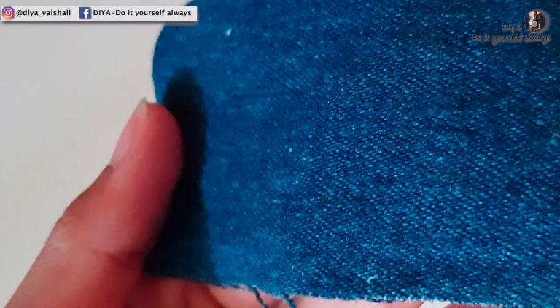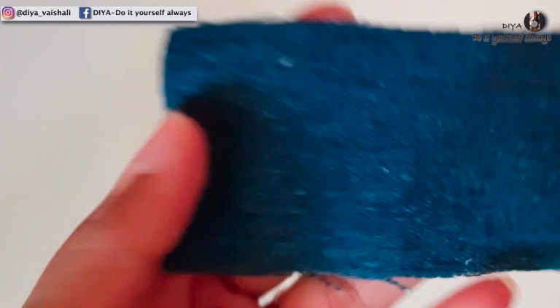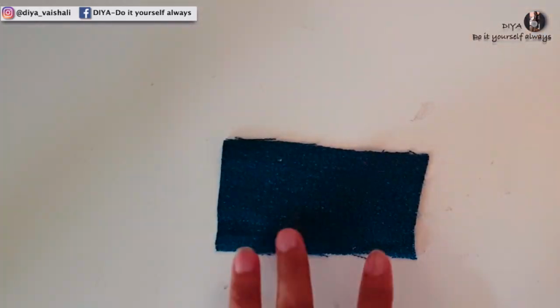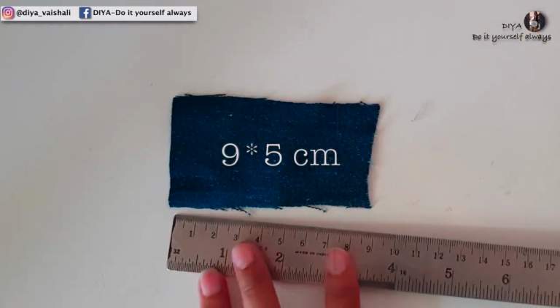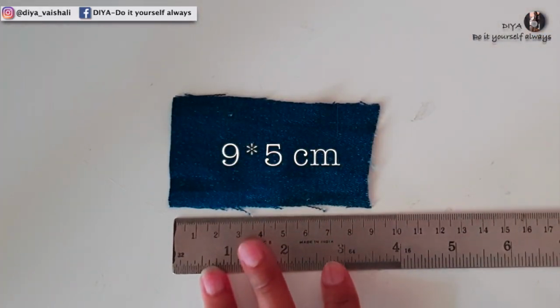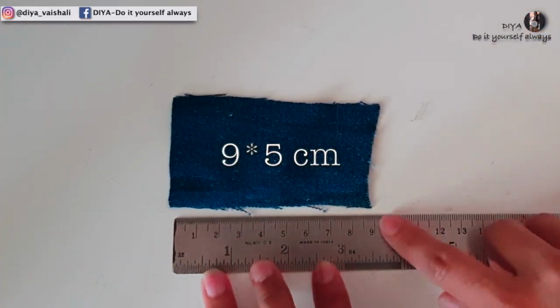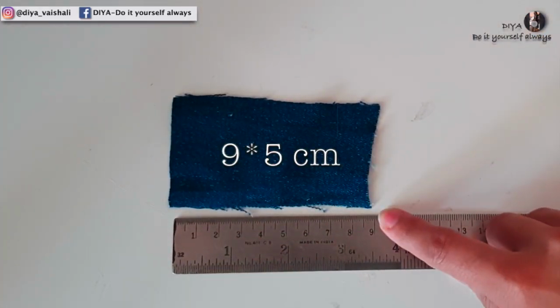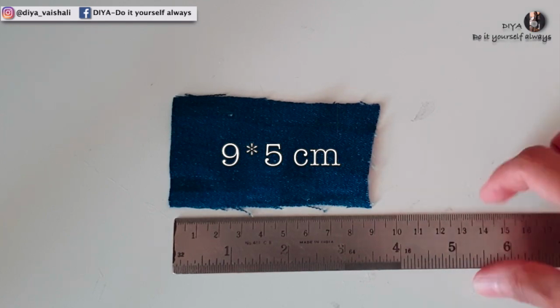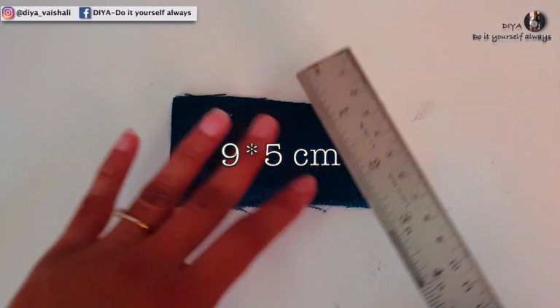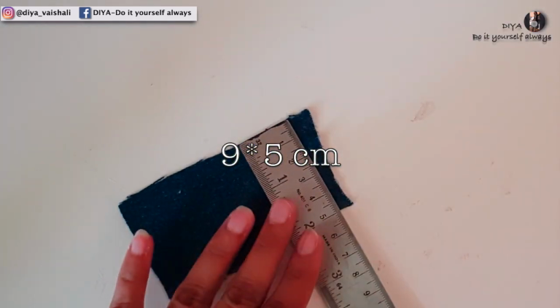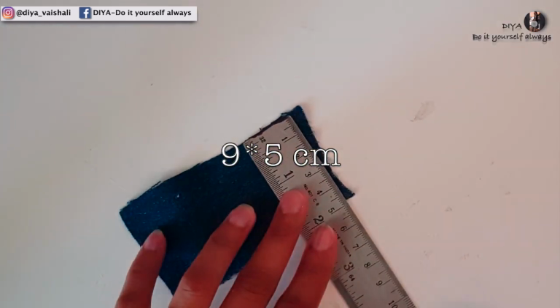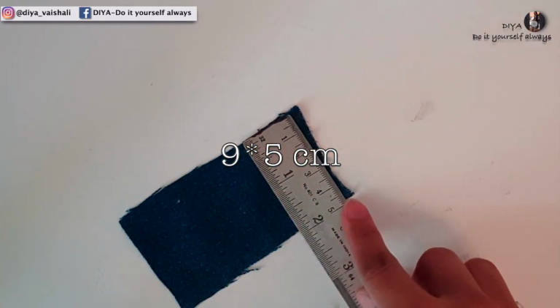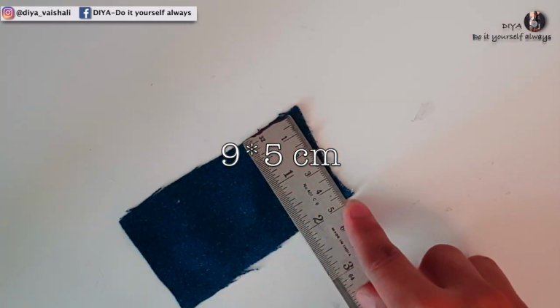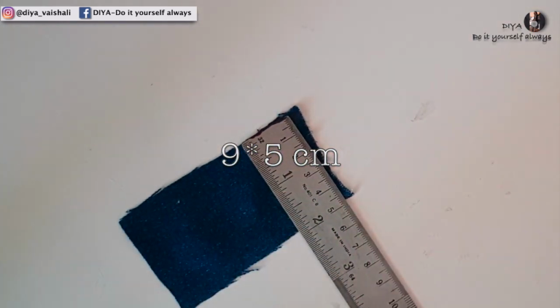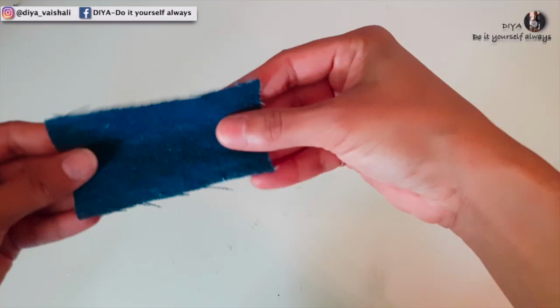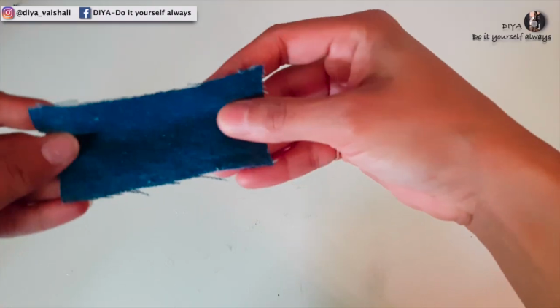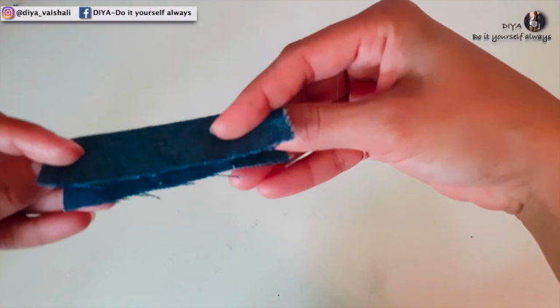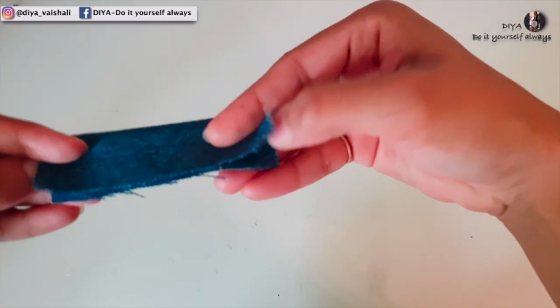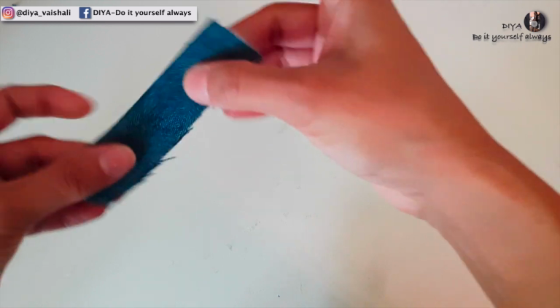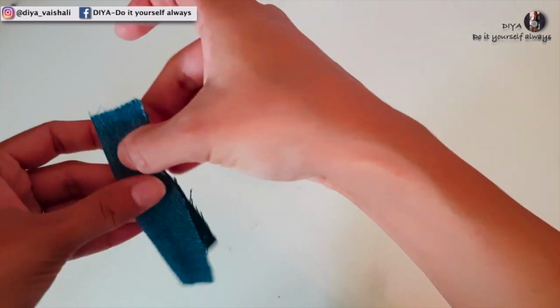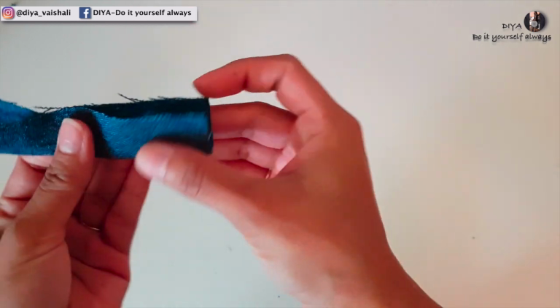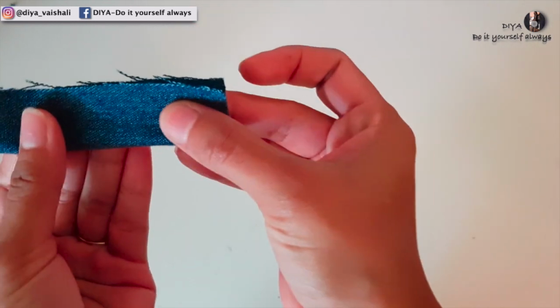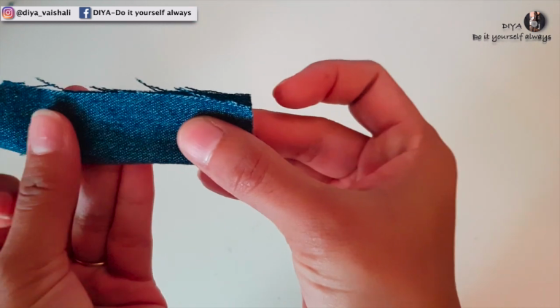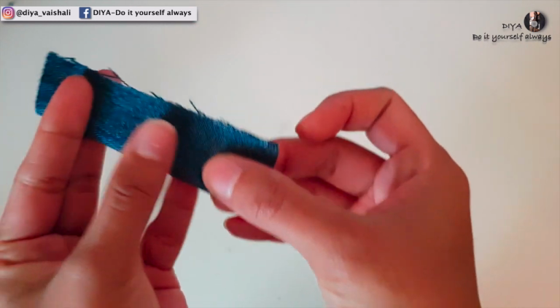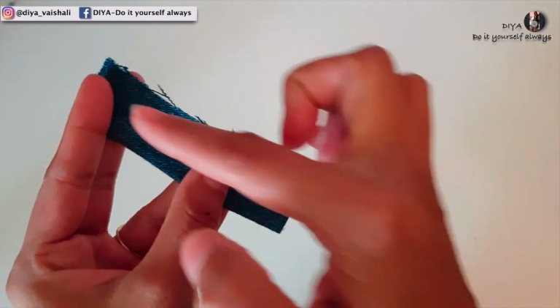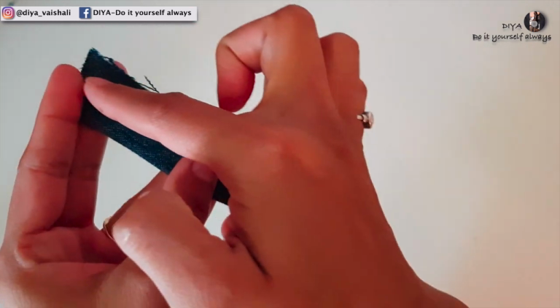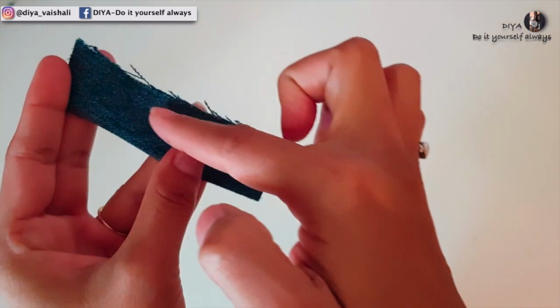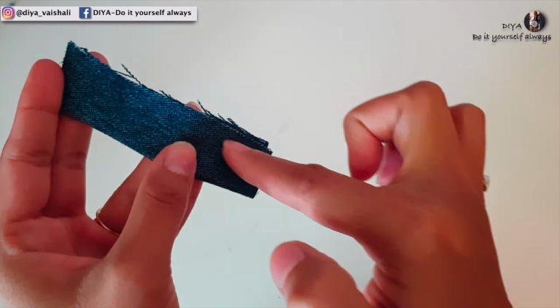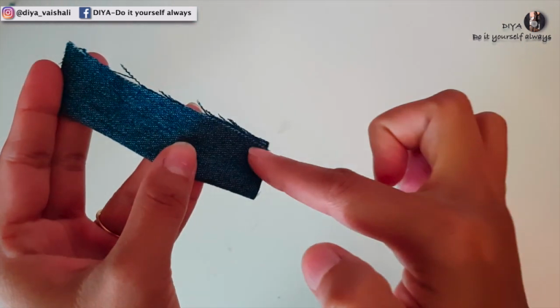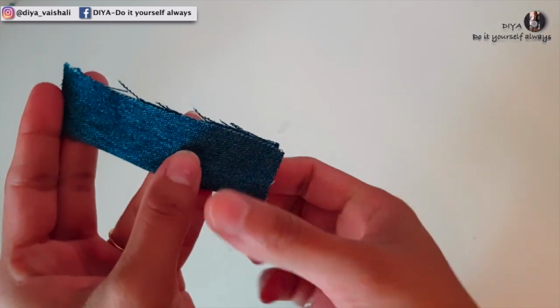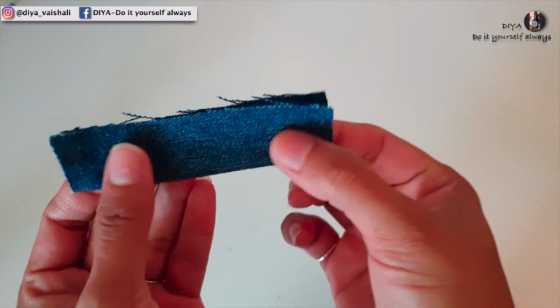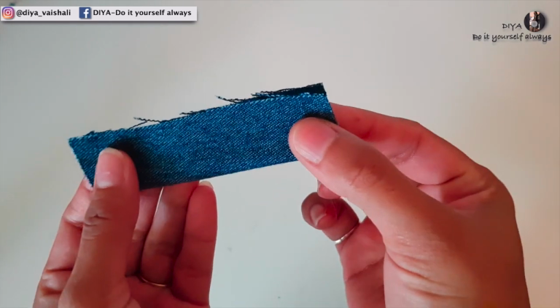Now take another piece of fabric measuring 9 by 5 centimeters. Fold it double, making sure the right side of the fabric should be inside, and now stitch this way to make a tube.